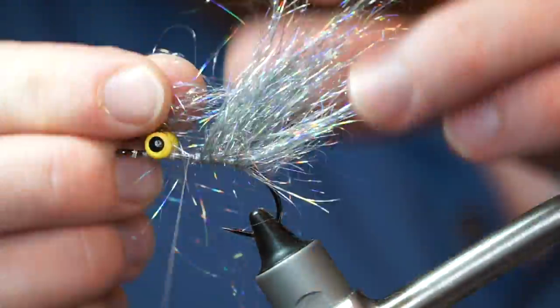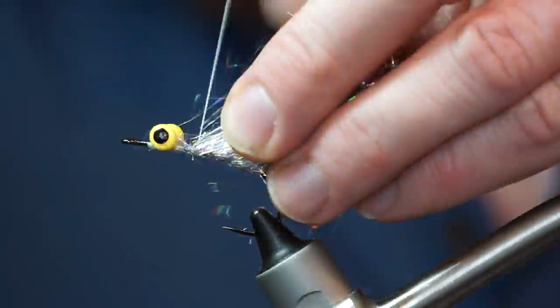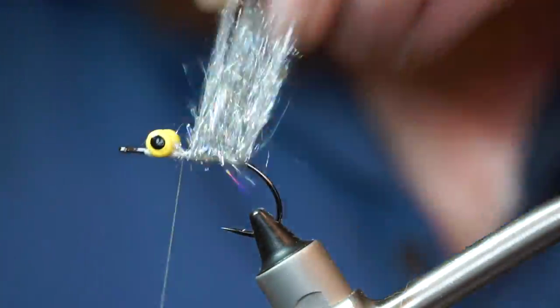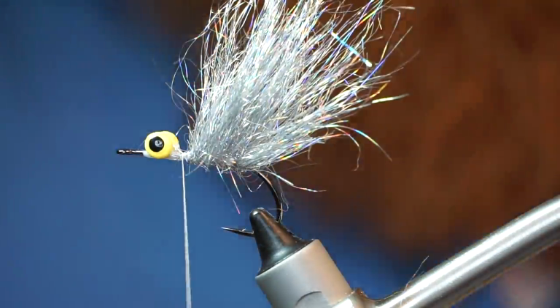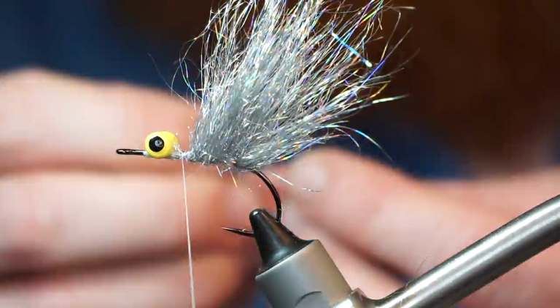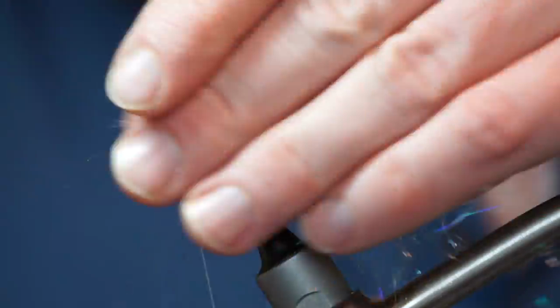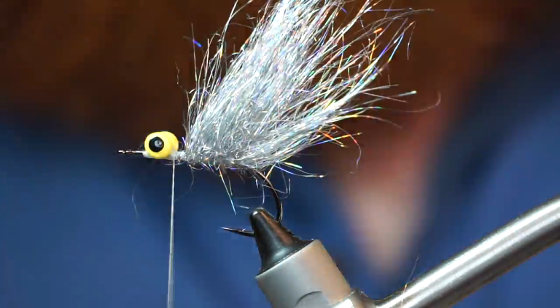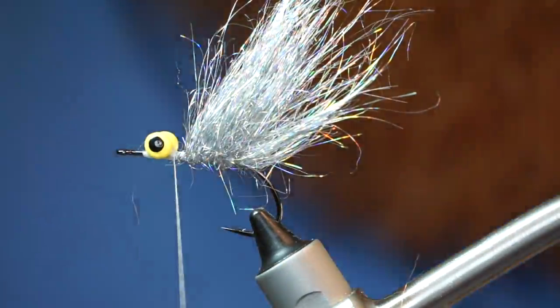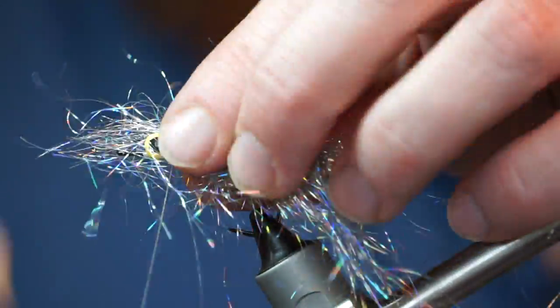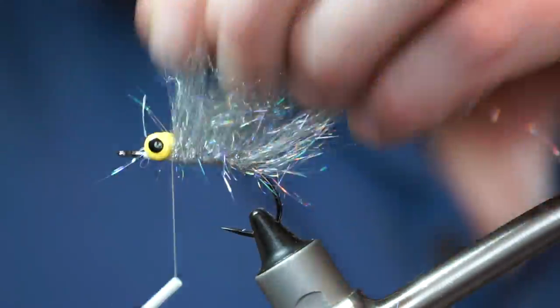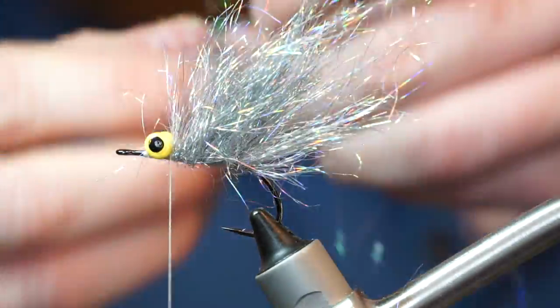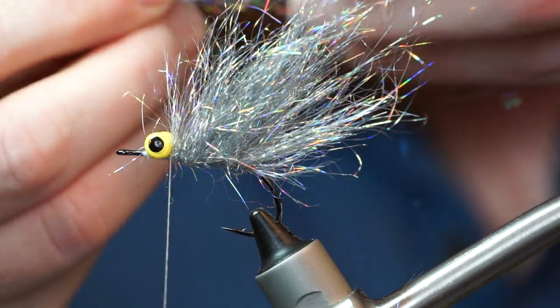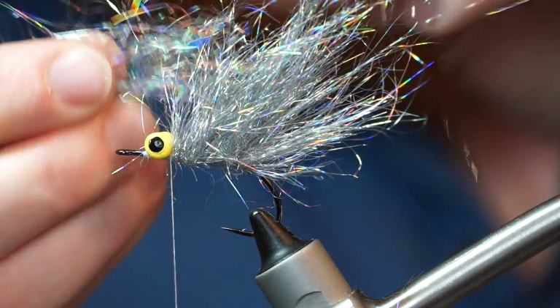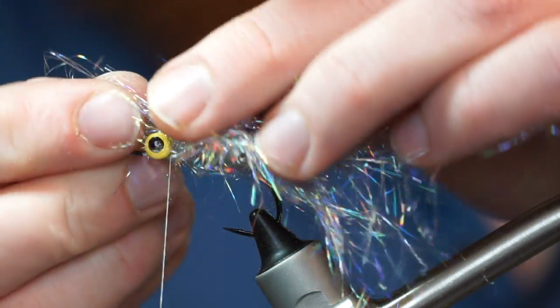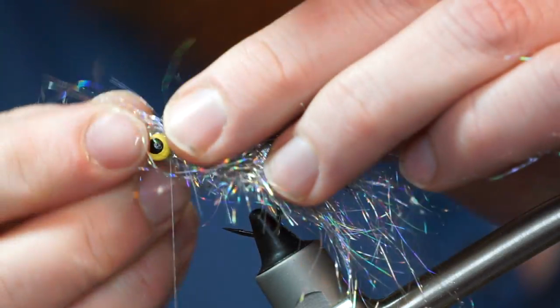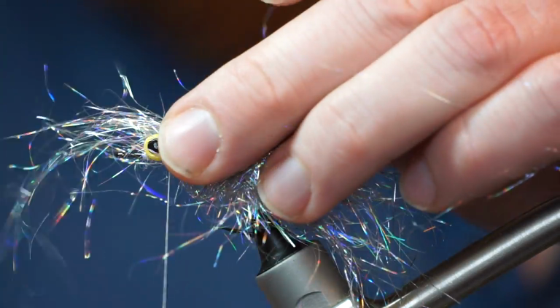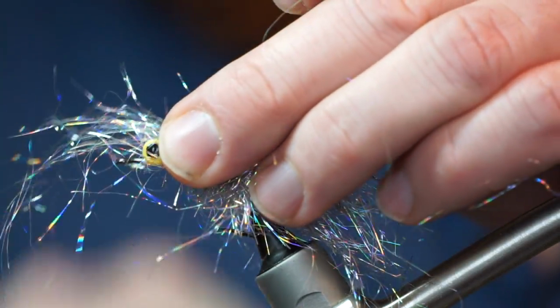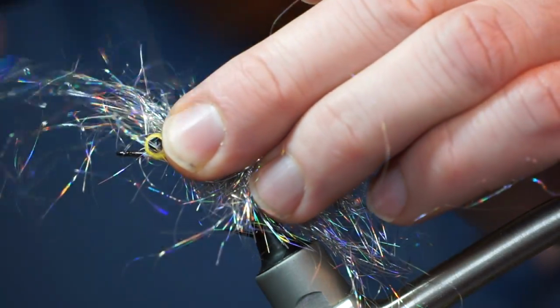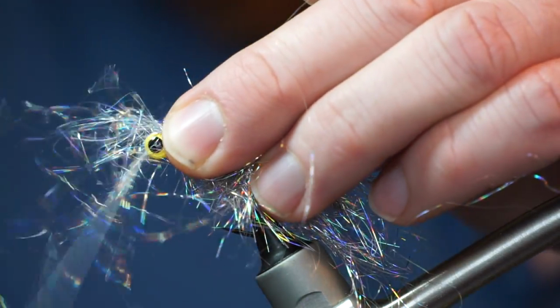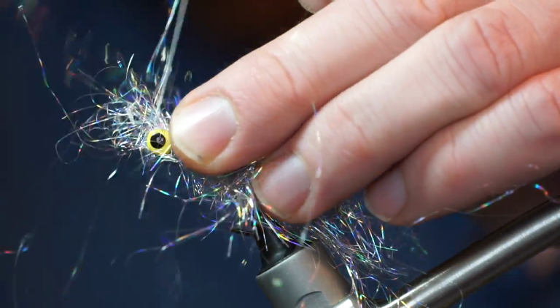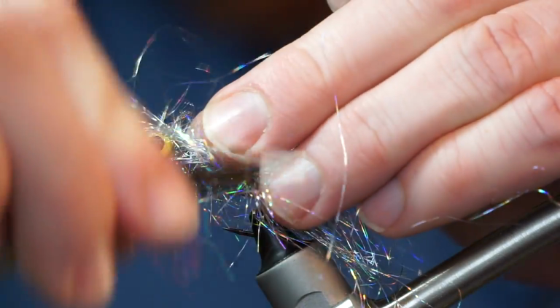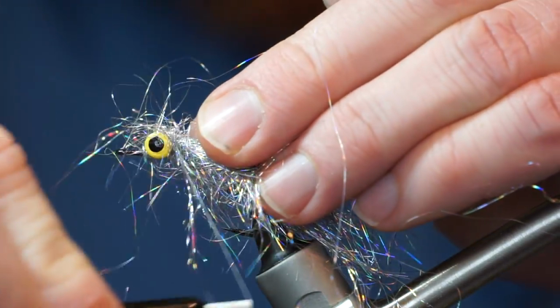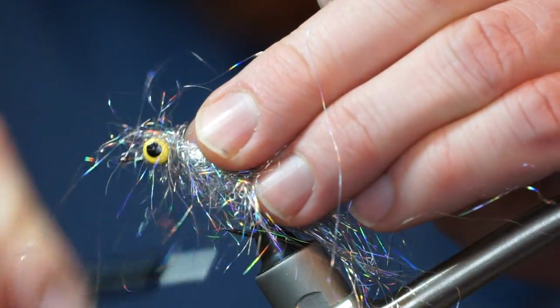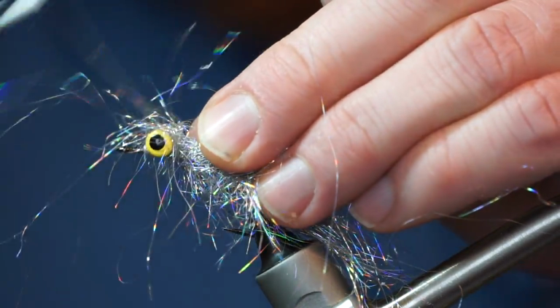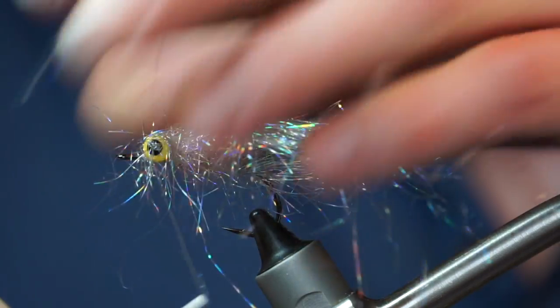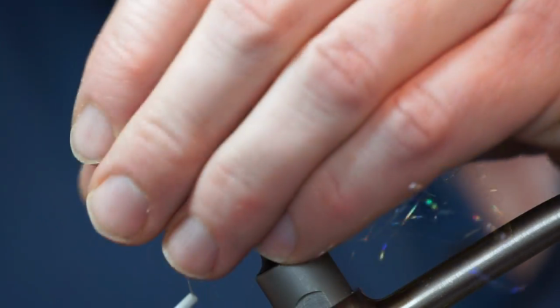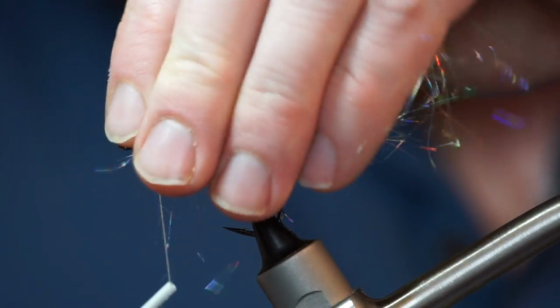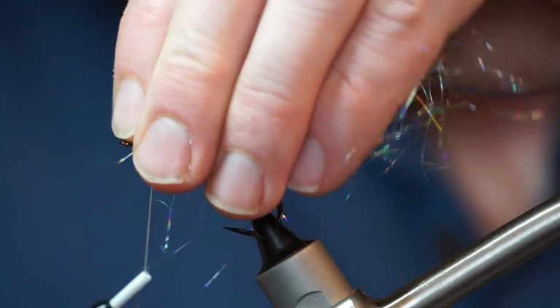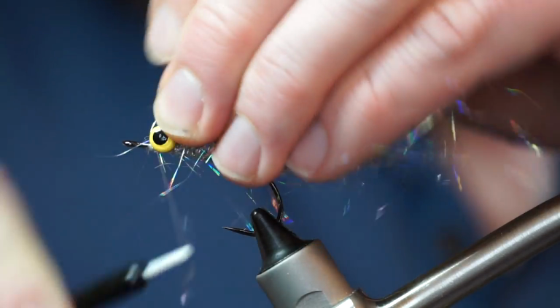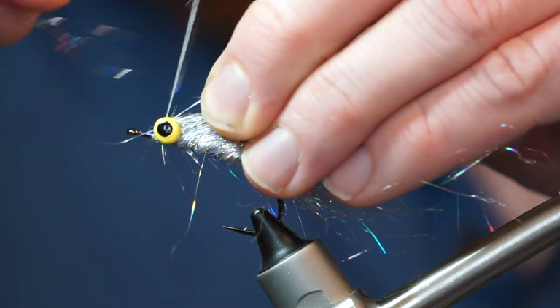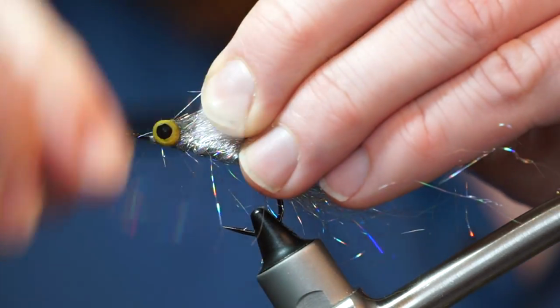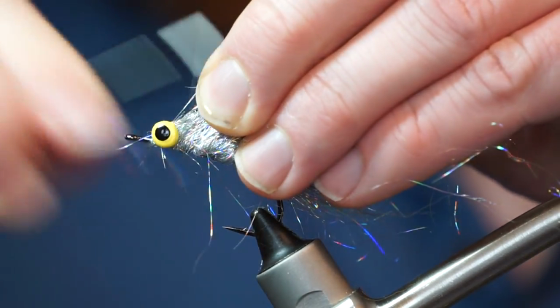Continue doing this until you reach the lead eyes. If you don't have starburst dubbing, Ice Dub could work as well. Now place a small amount on top of the dumbbell eyes, then make X wraps around the eyes to get the fiber to lay on top of the eyes.